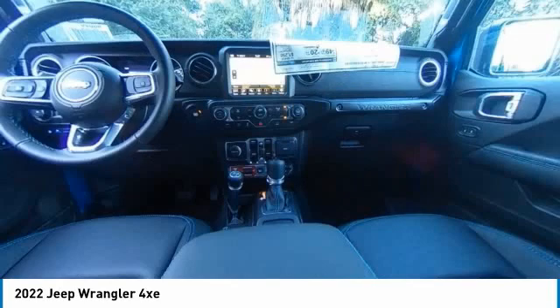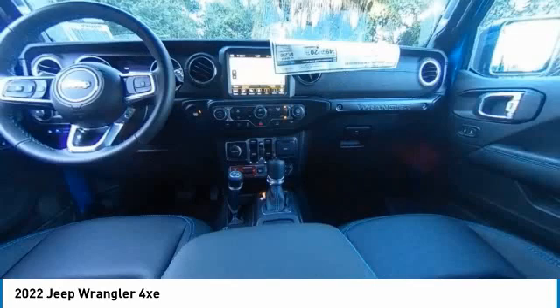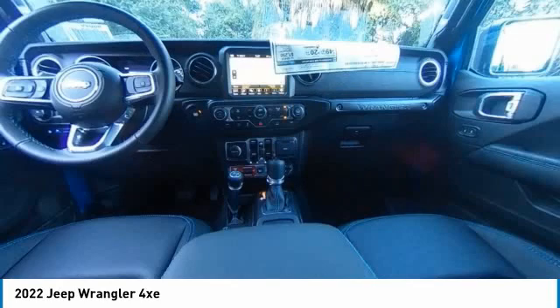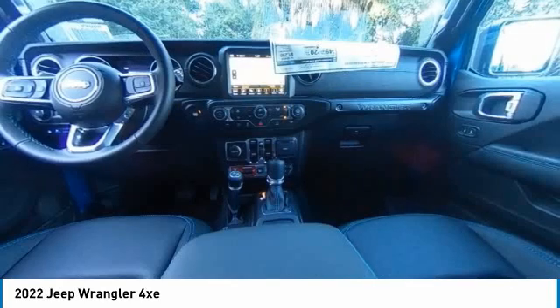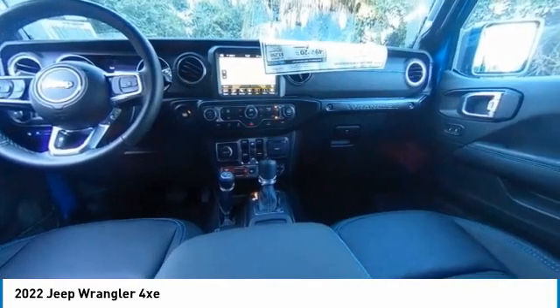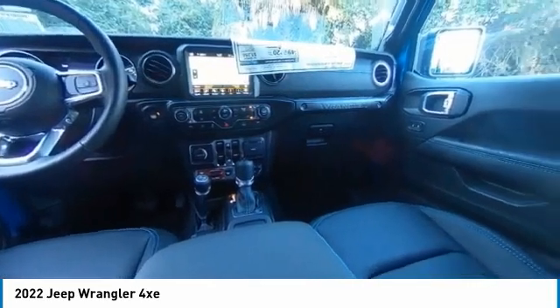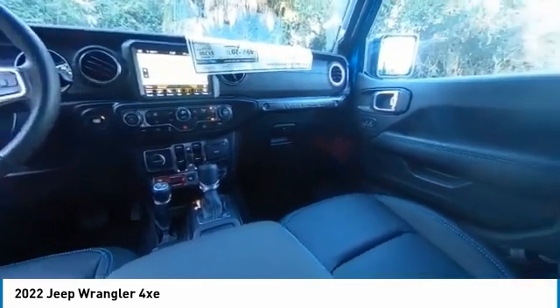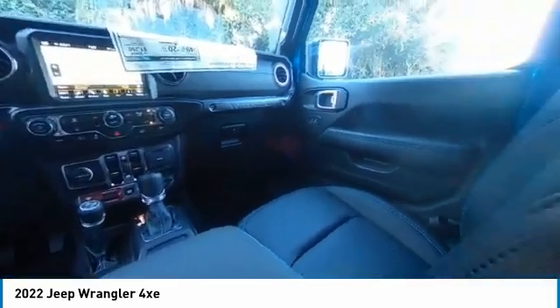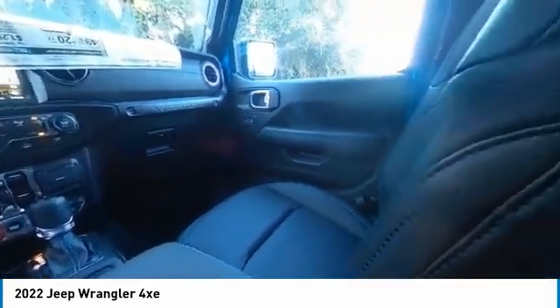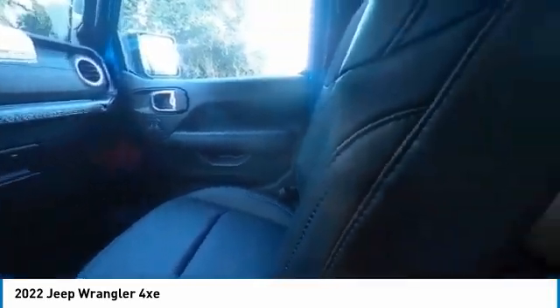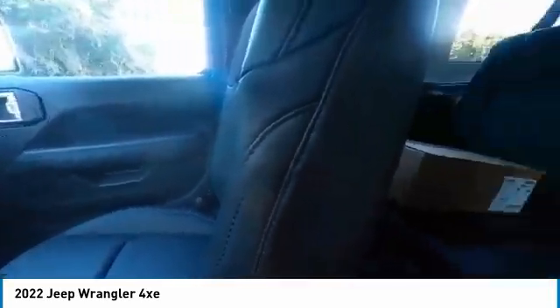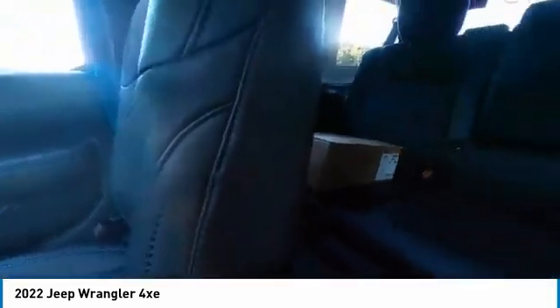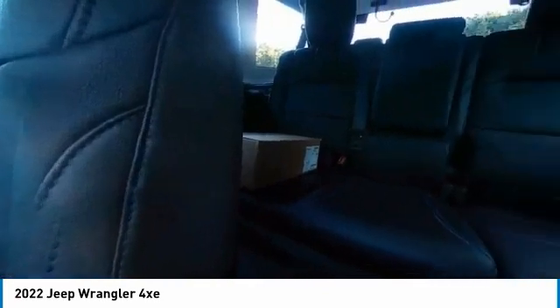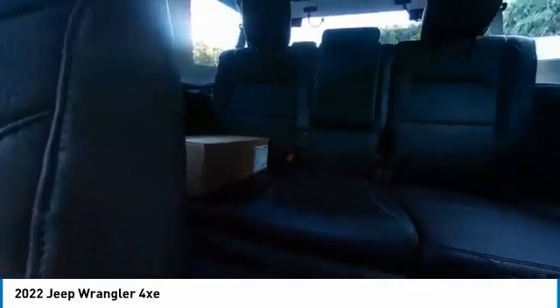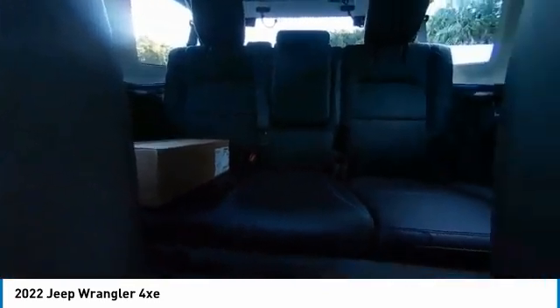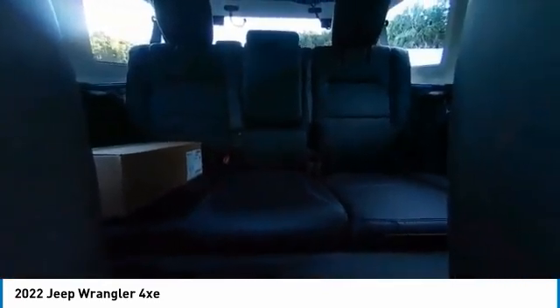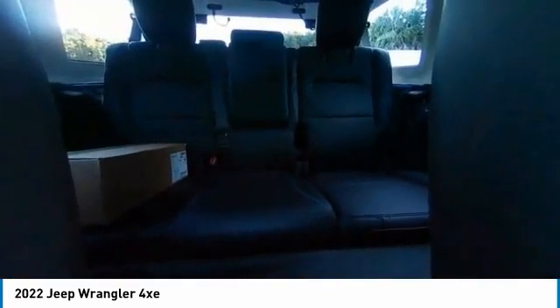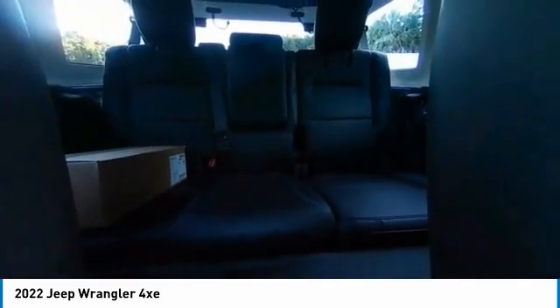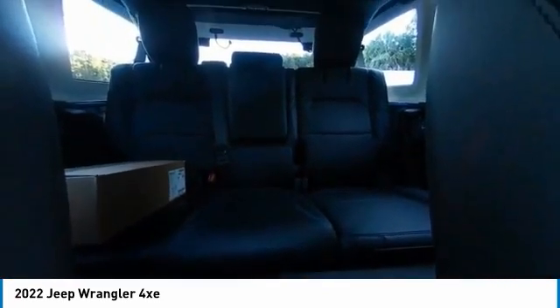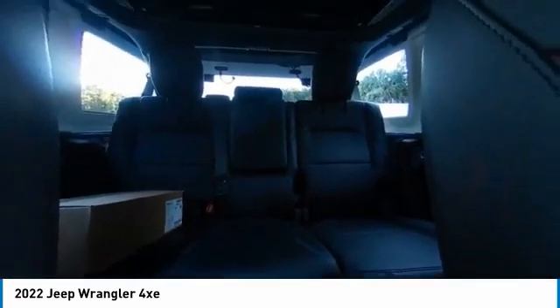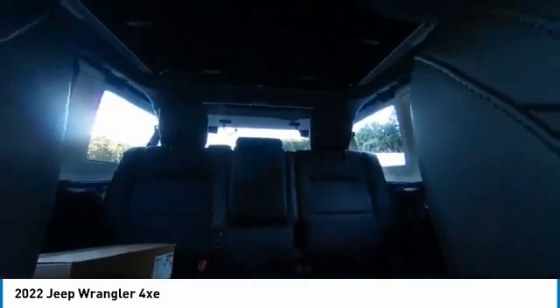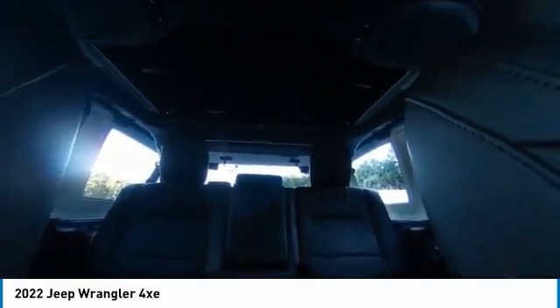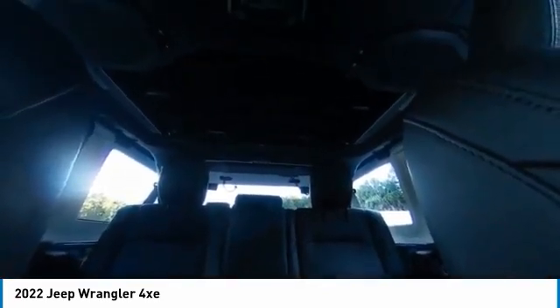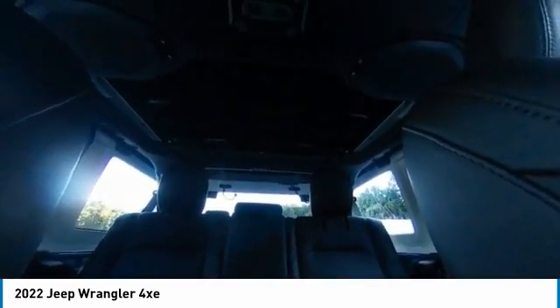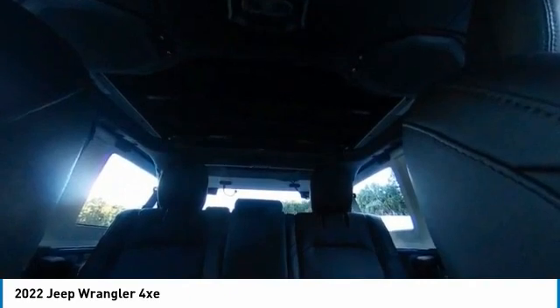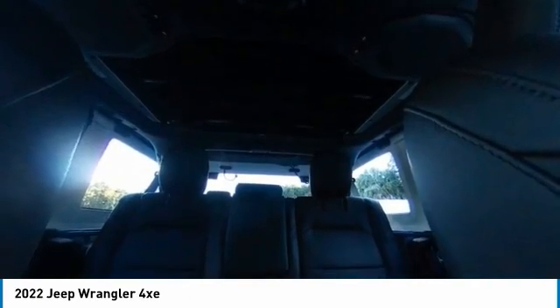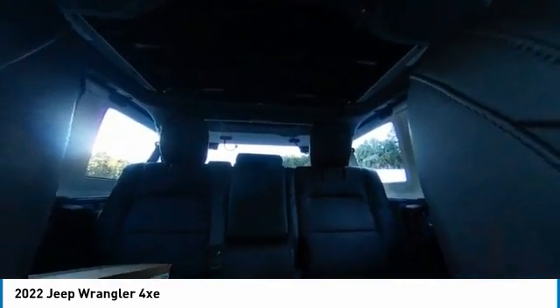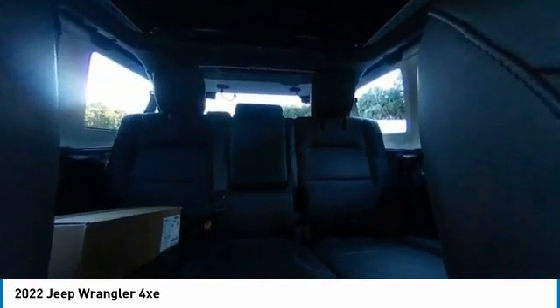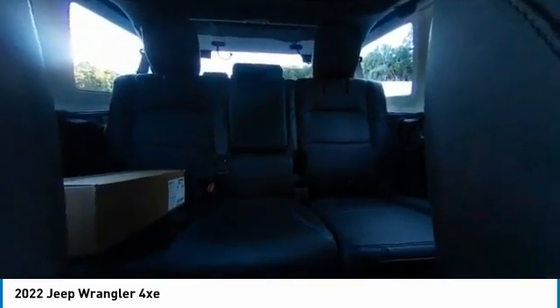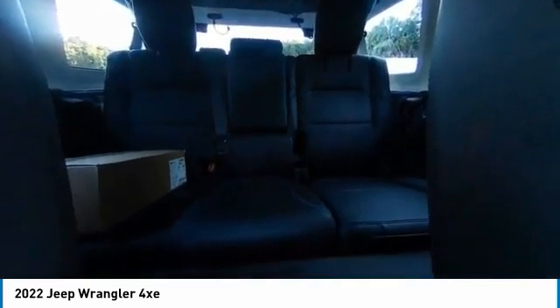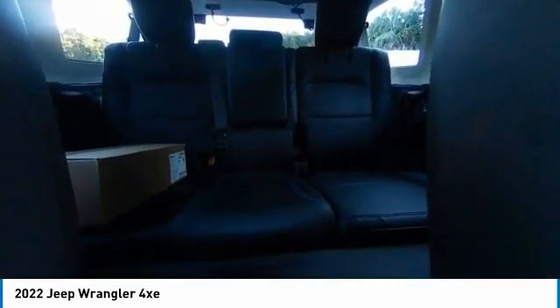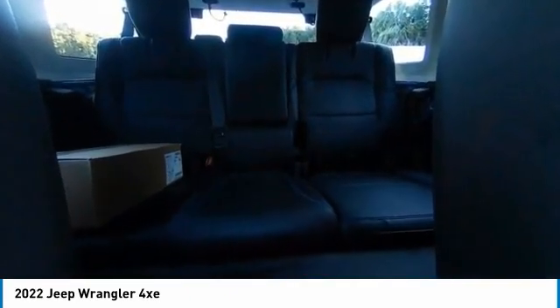Heated mirrors, electronic stability control, alloy wheels, brake assist, traction control, remote keyless entry, fog lights, four-wheel disc brakes, speed control, variable speed intermittent wipers.